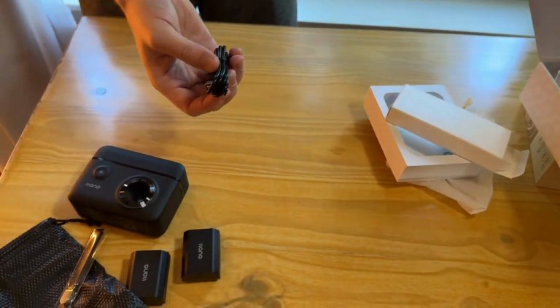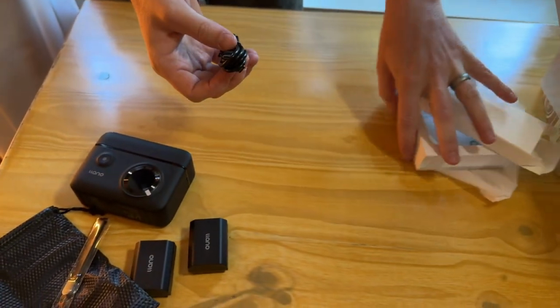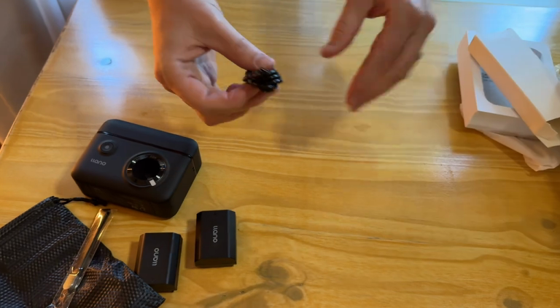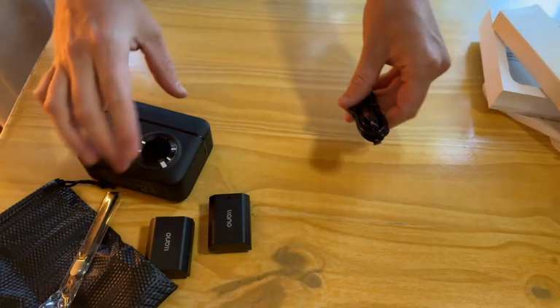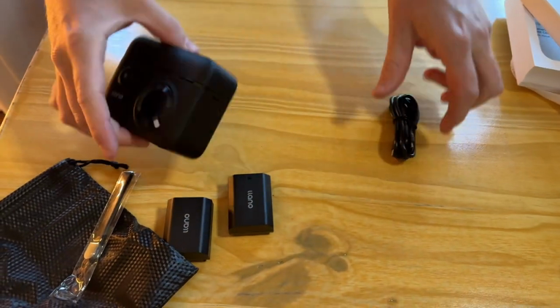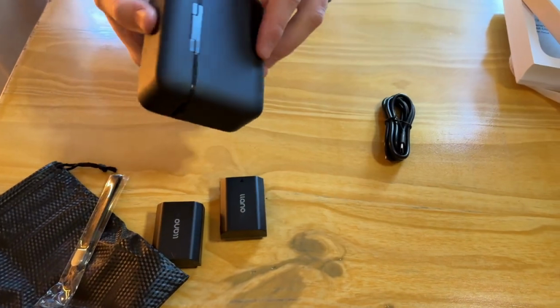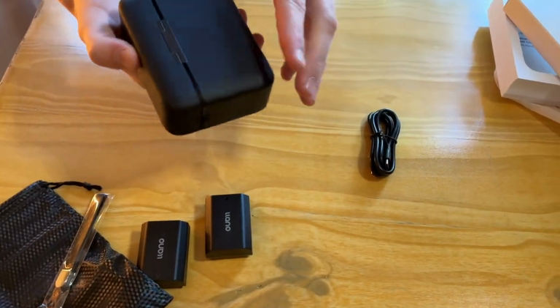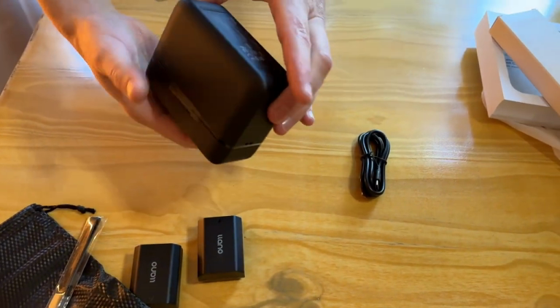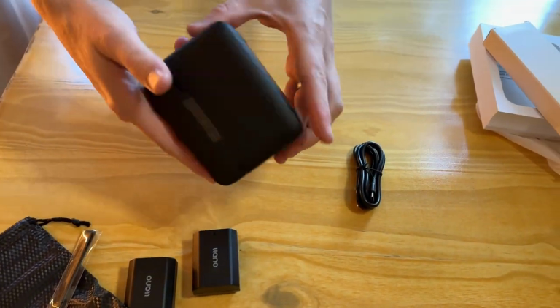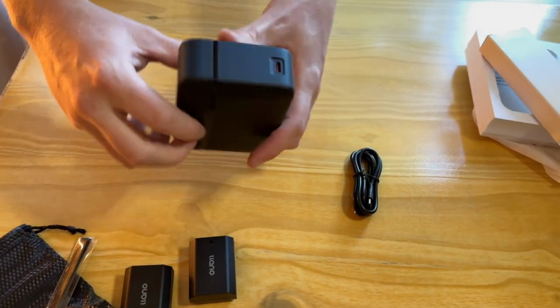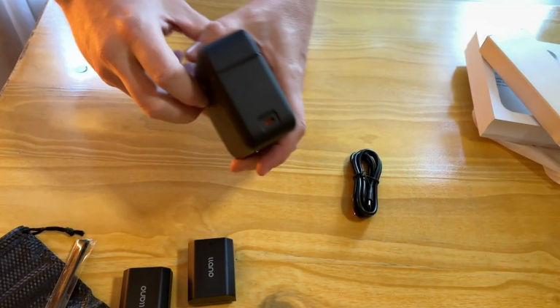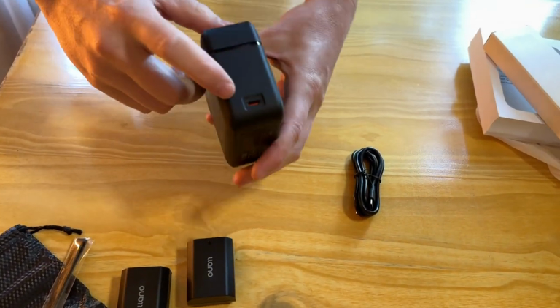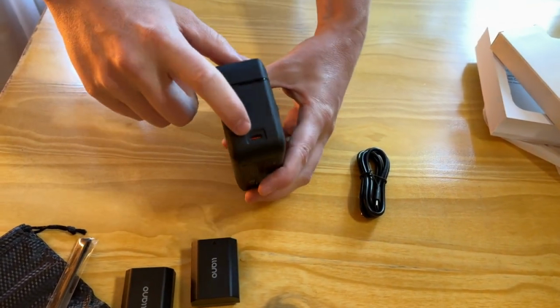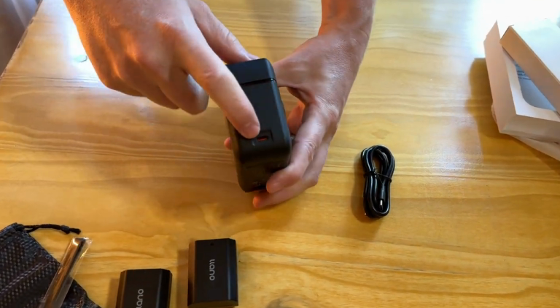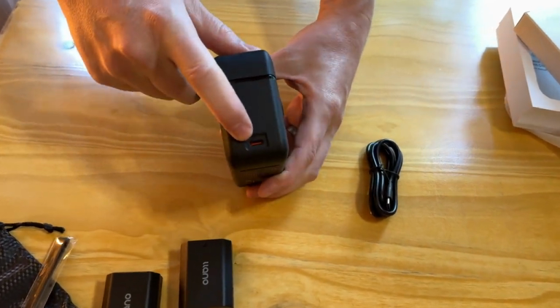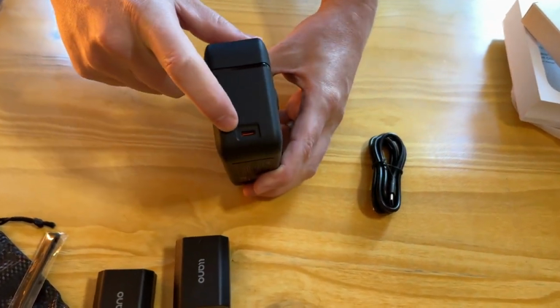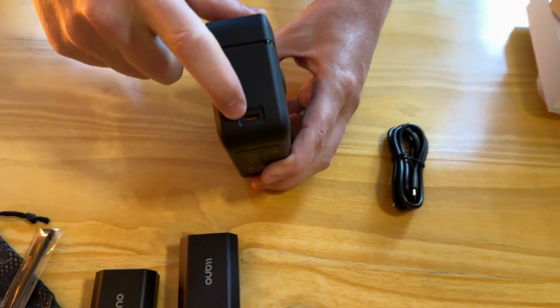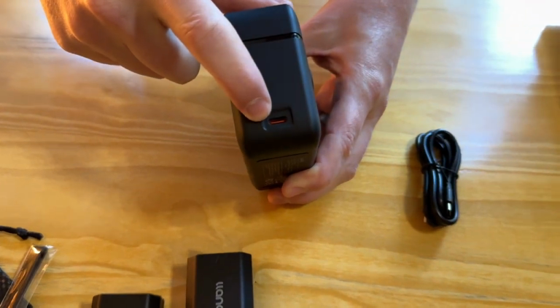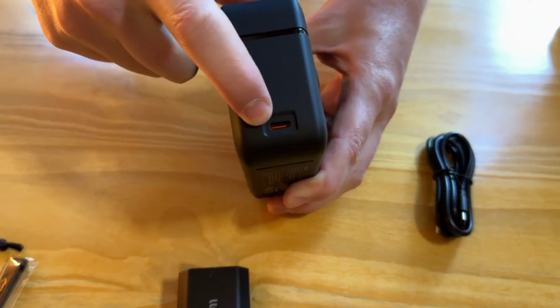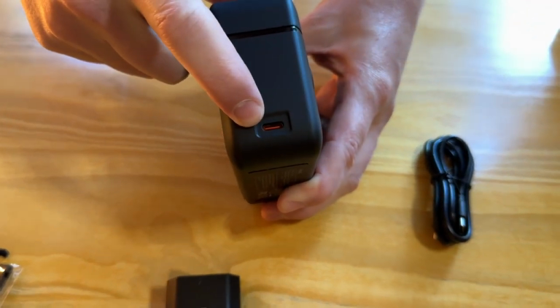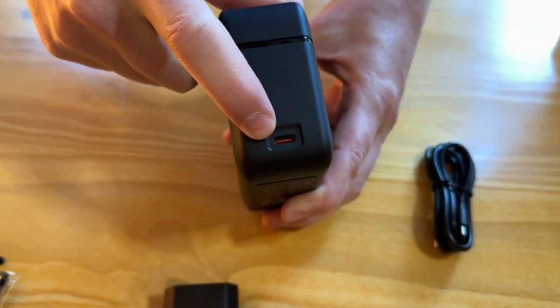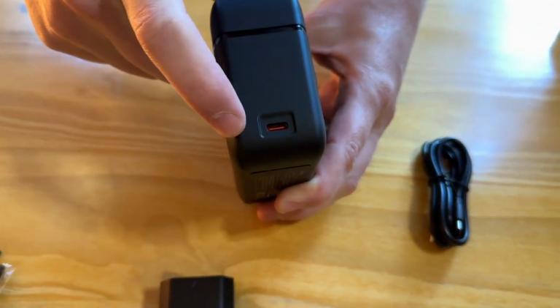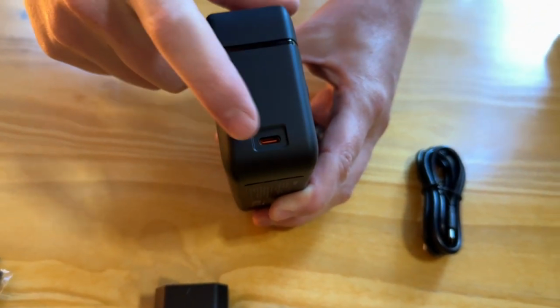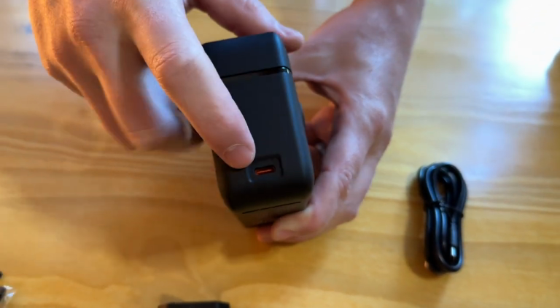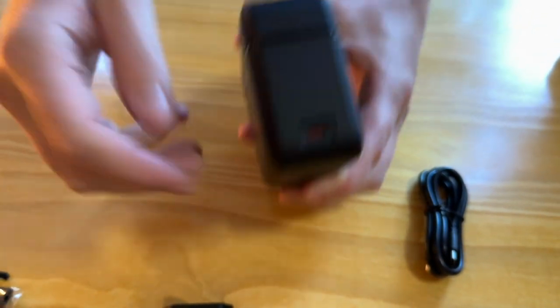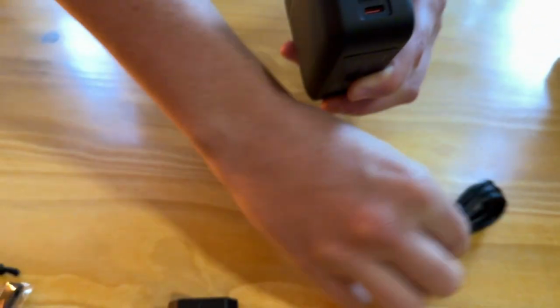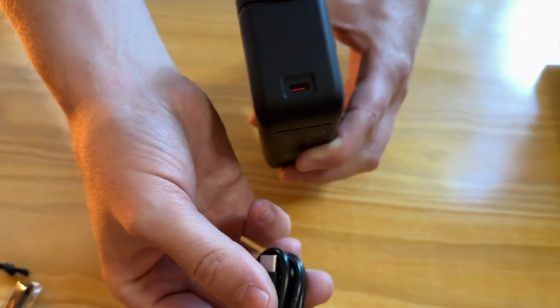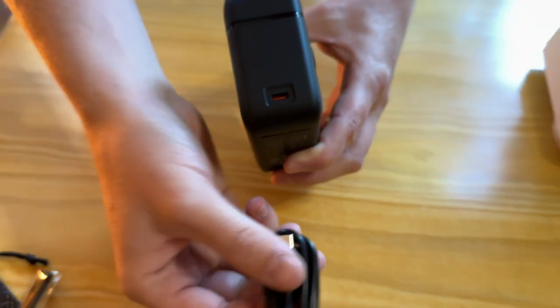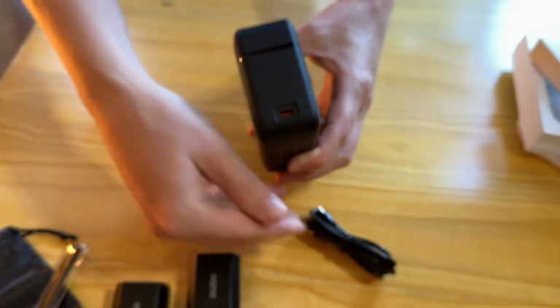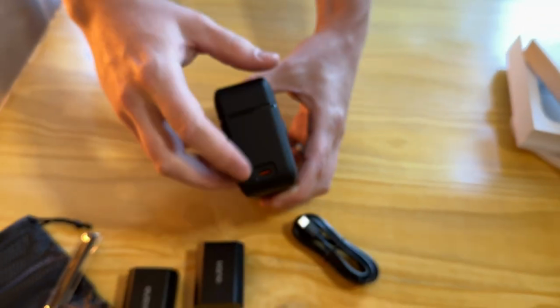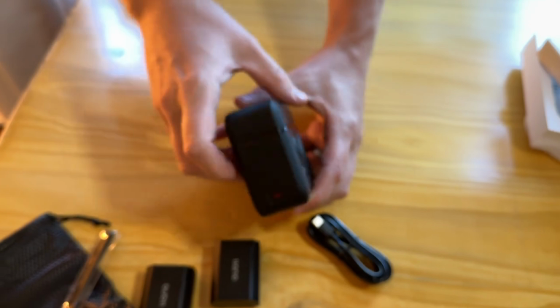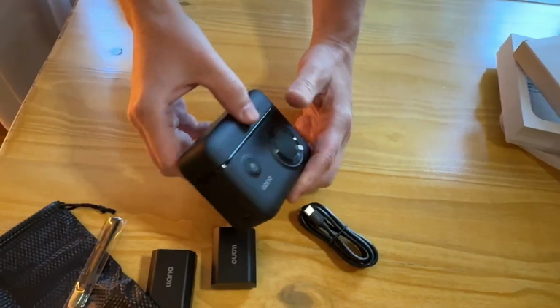Here's the cable — it's USB-C to USB-C. I love seeing that. There isn't any charging block, but nowadays you probably already have one, so that's pretty straightforward. On the side of the charger itself there's a USB-C port, which allows you to plug the cable right in.